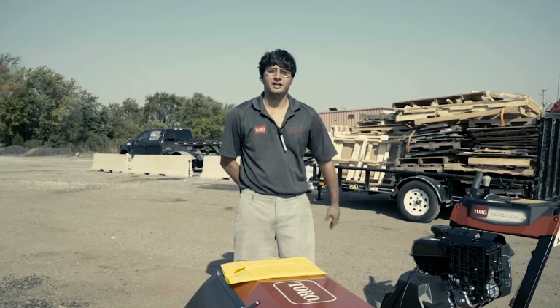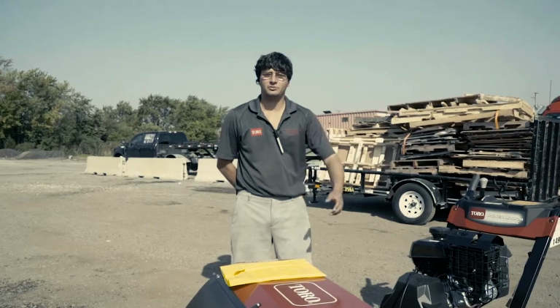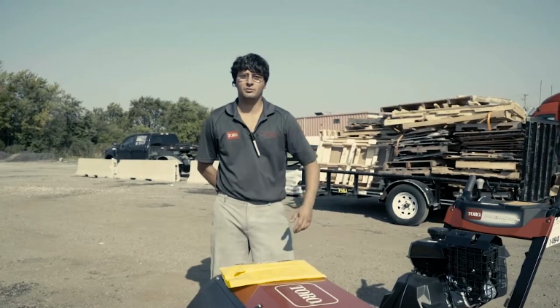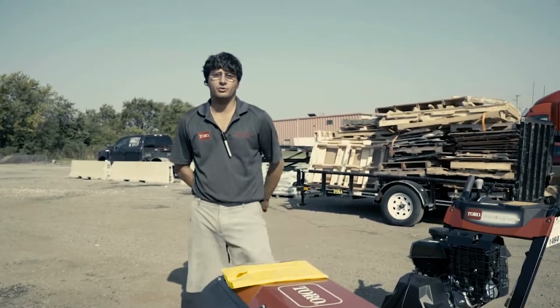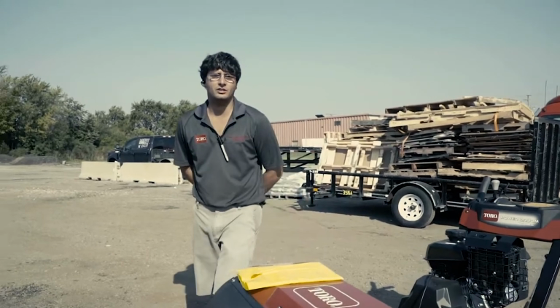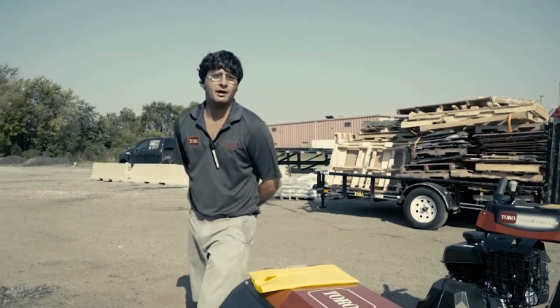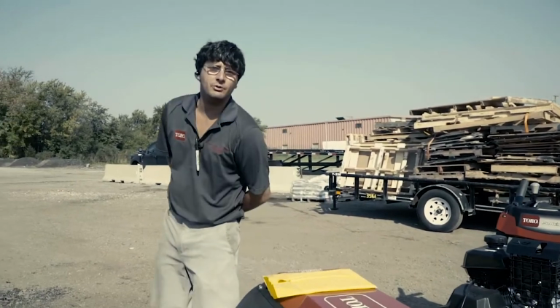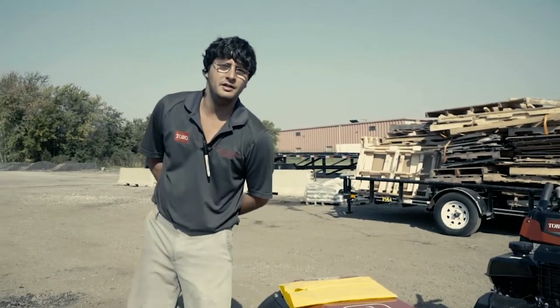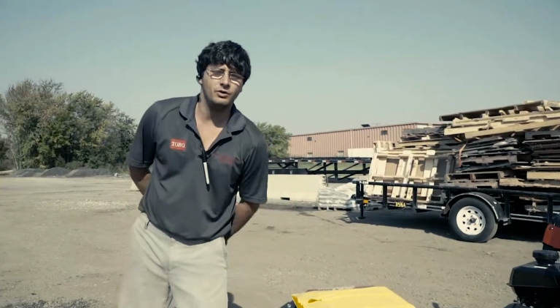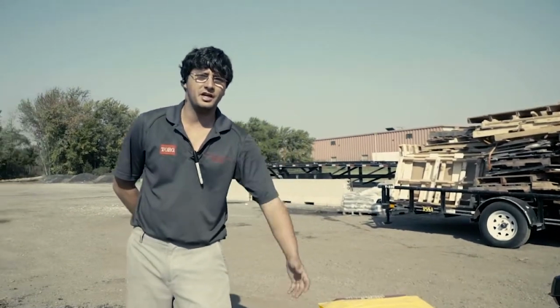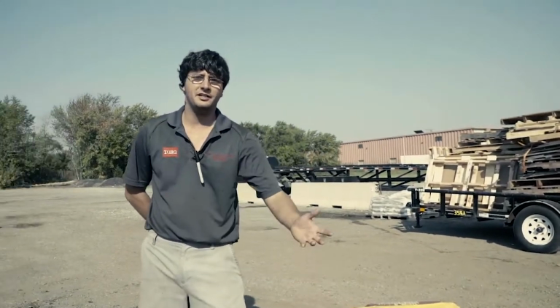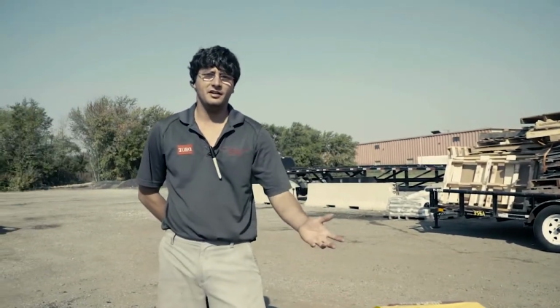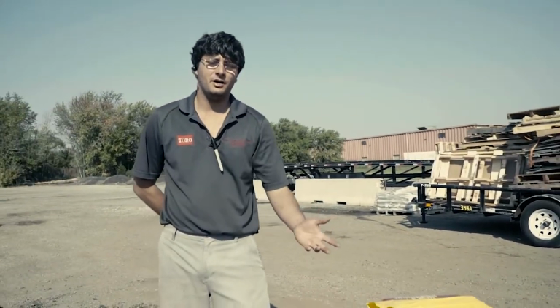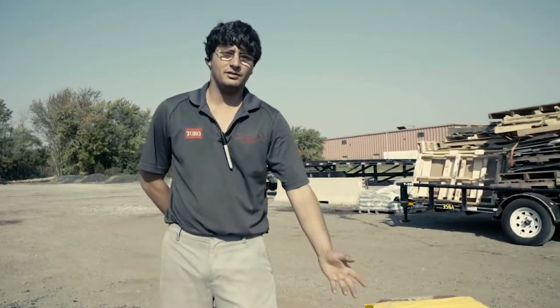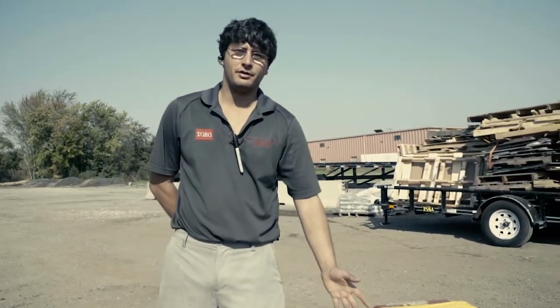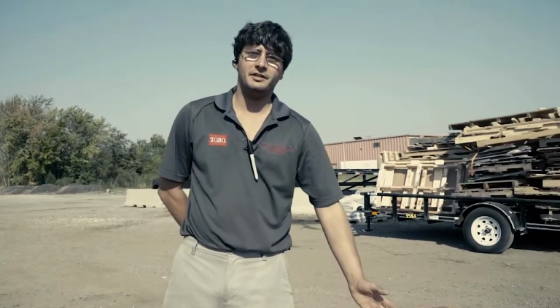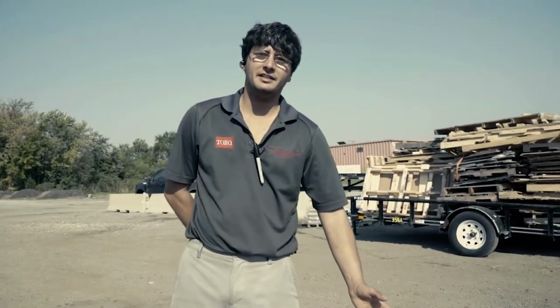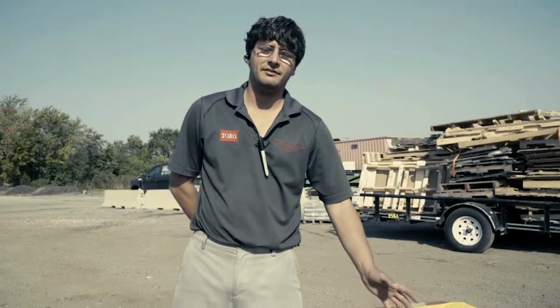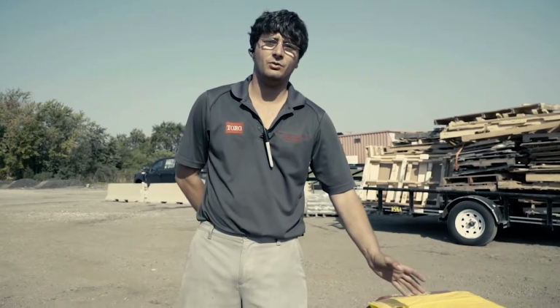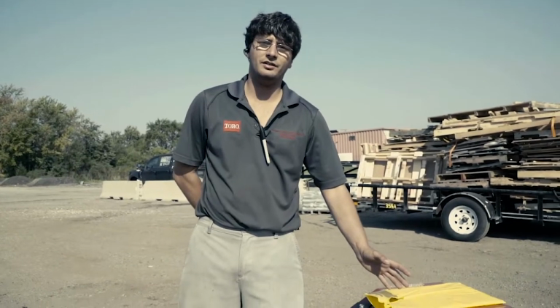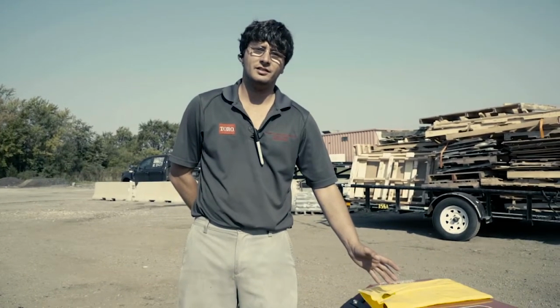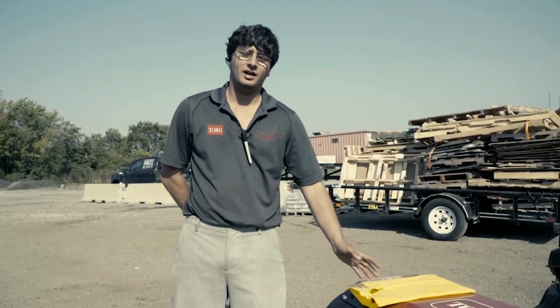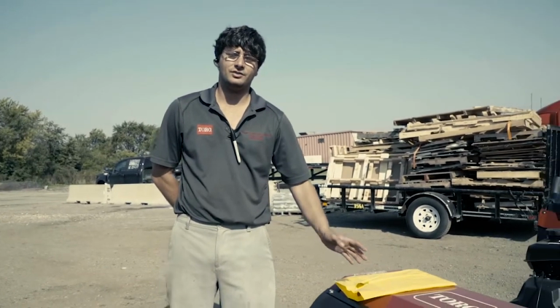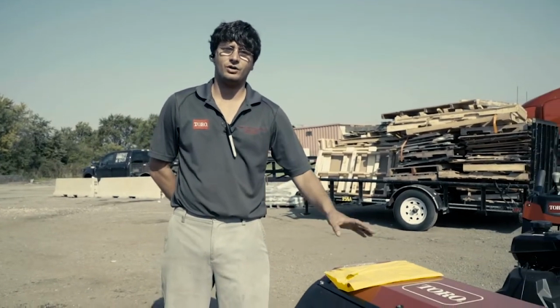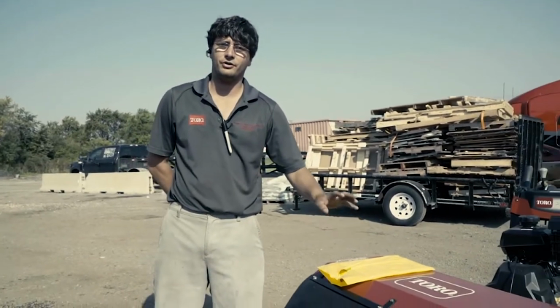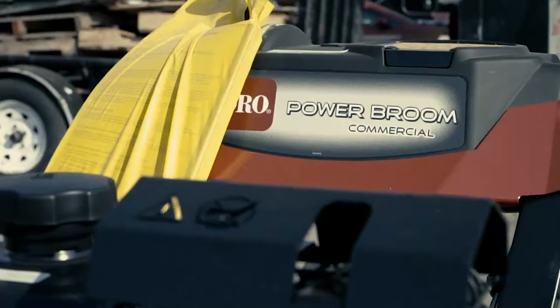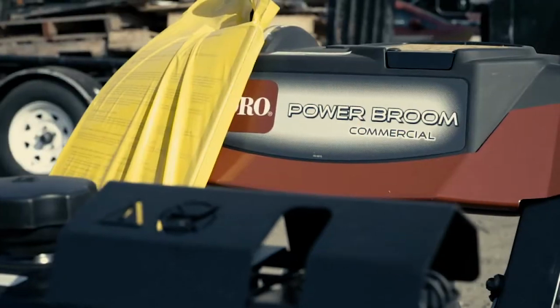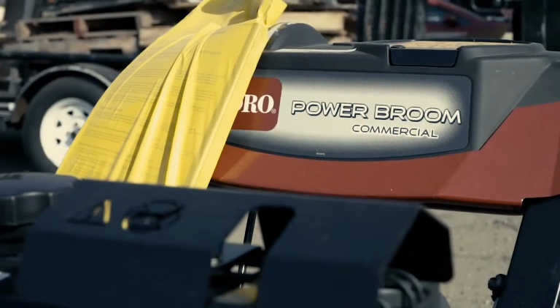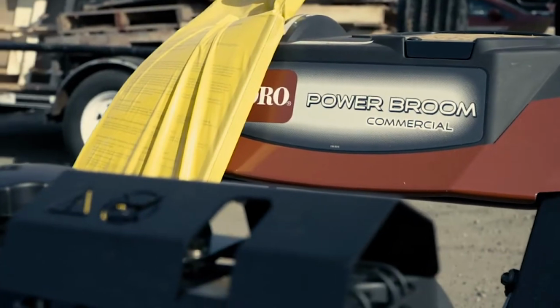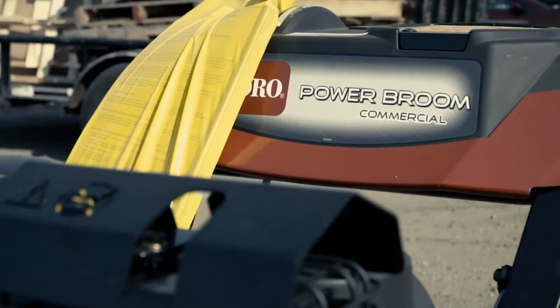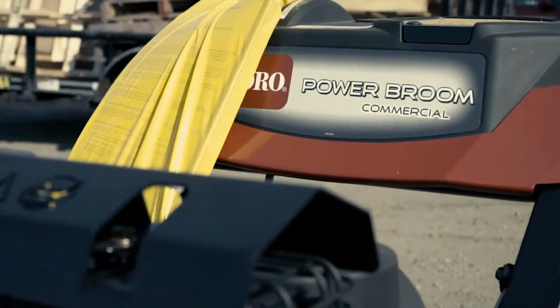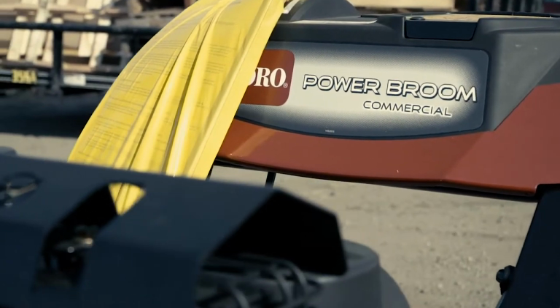Alright guys, welcome to Northwest Lawn and Power Equipment. We're excited — our model number 38701 Toro 36 inch power broom just came in.